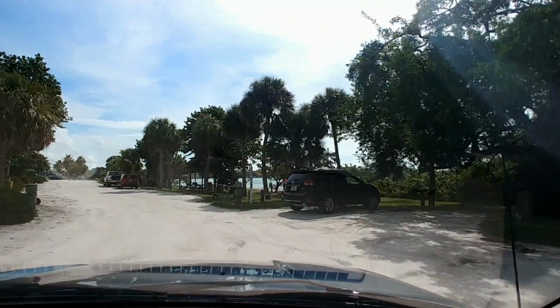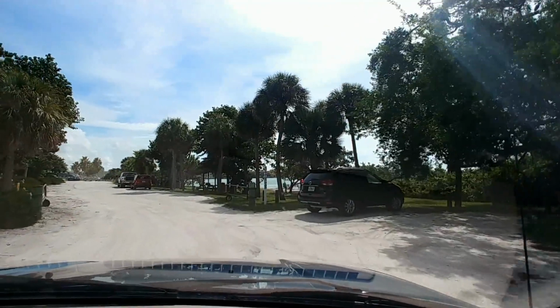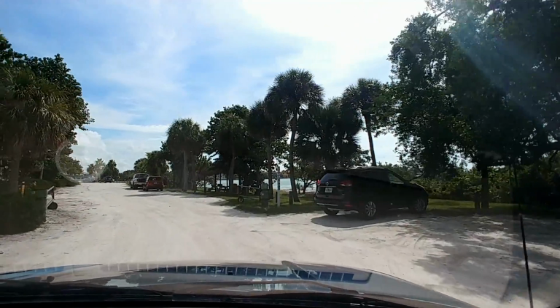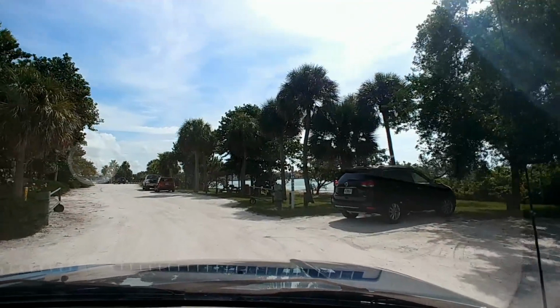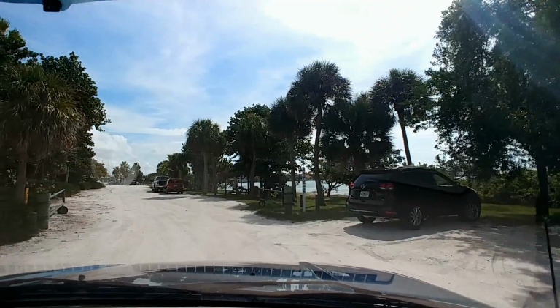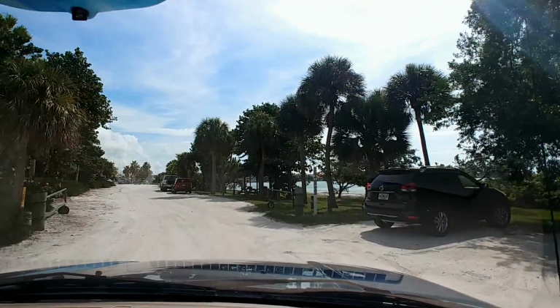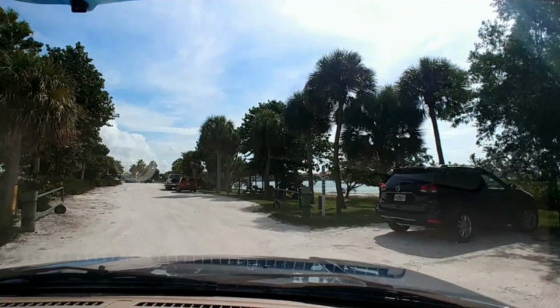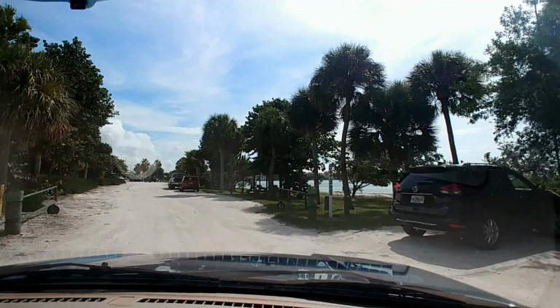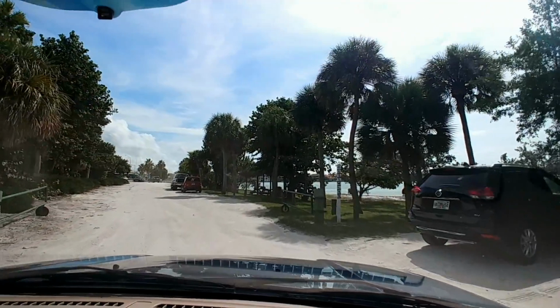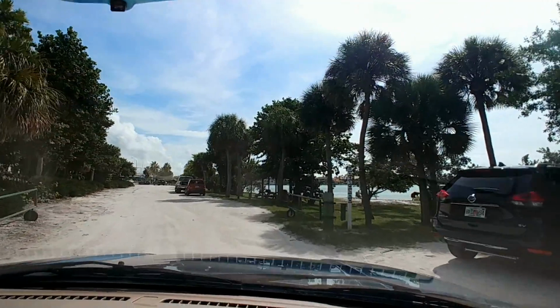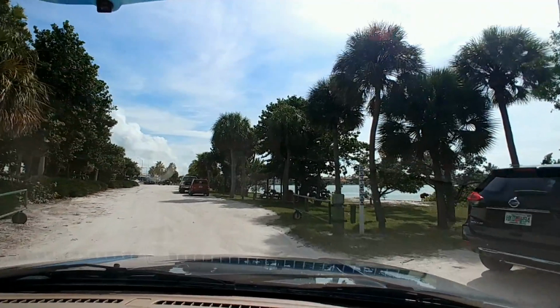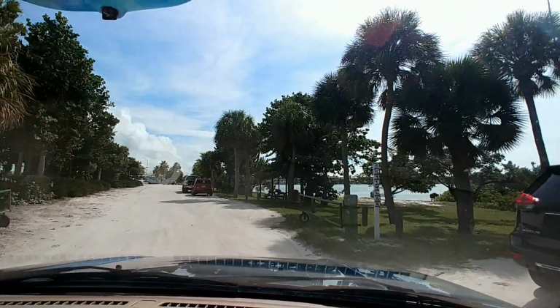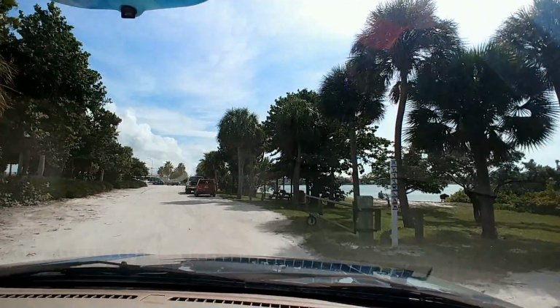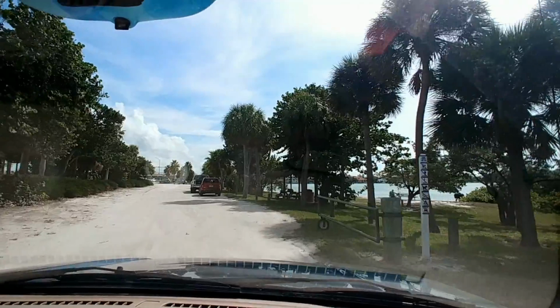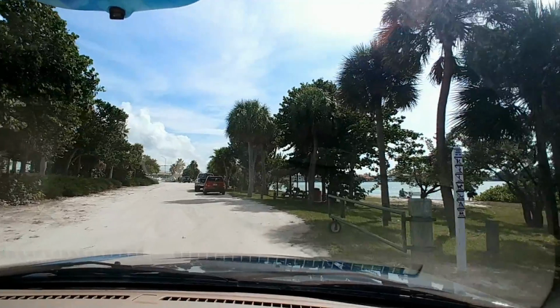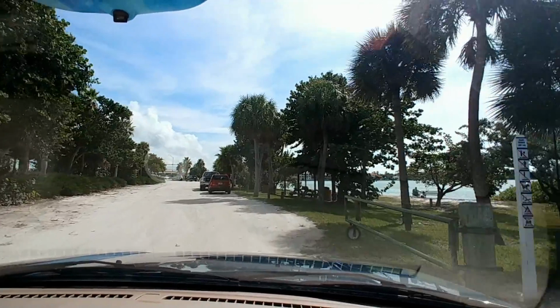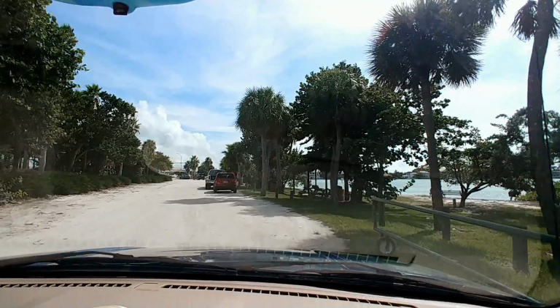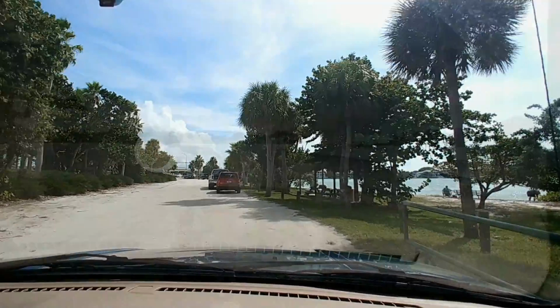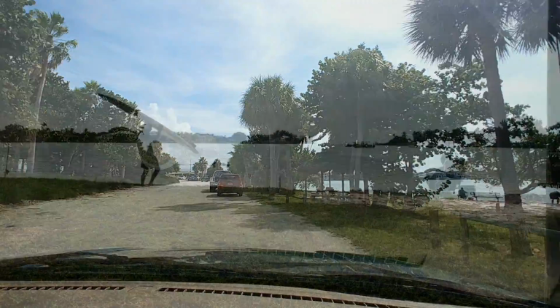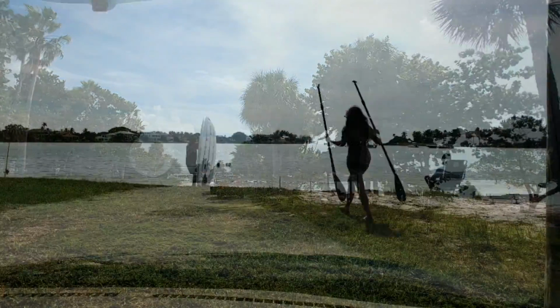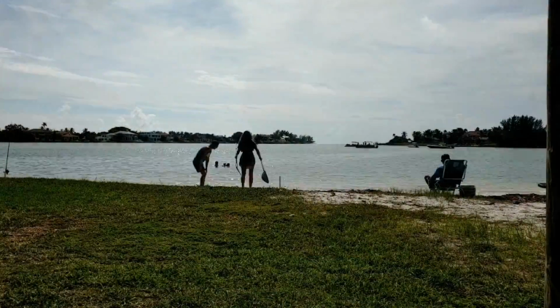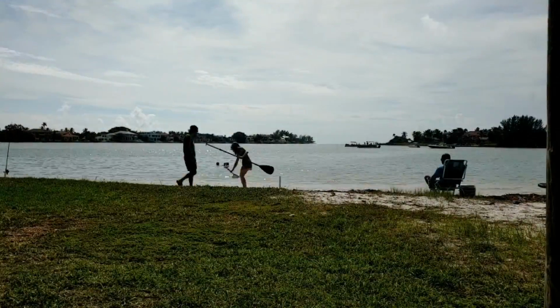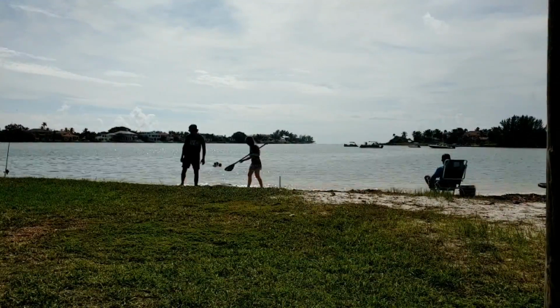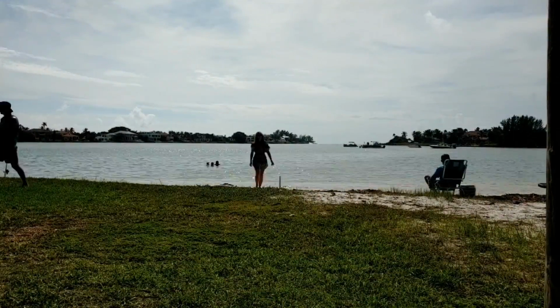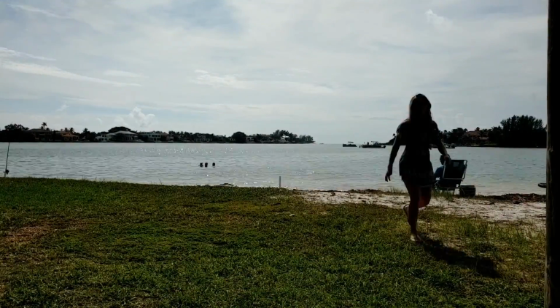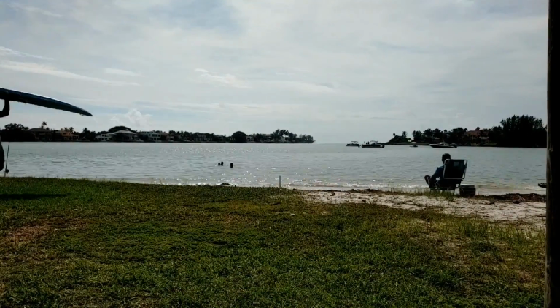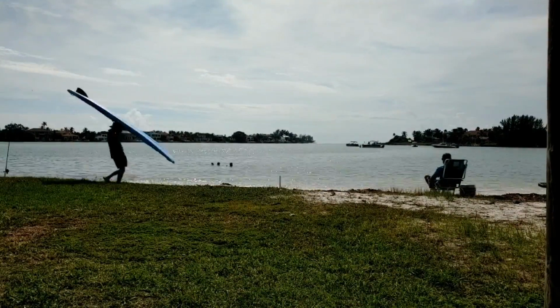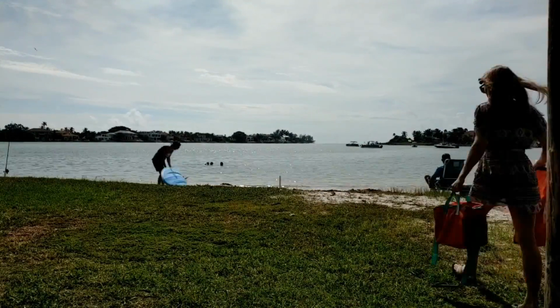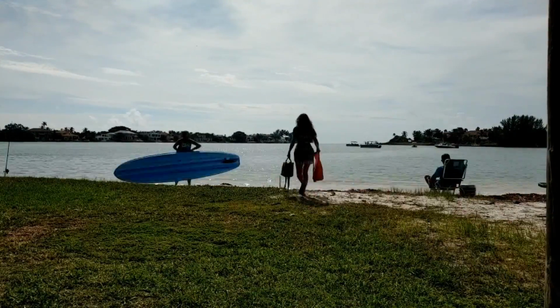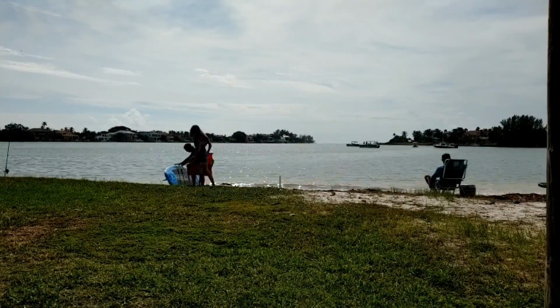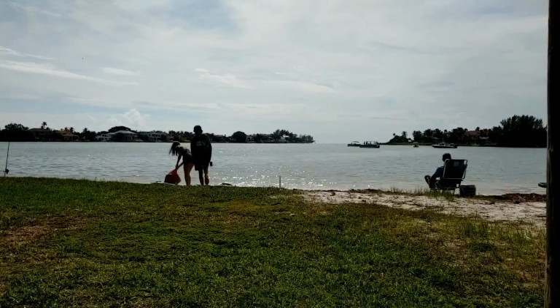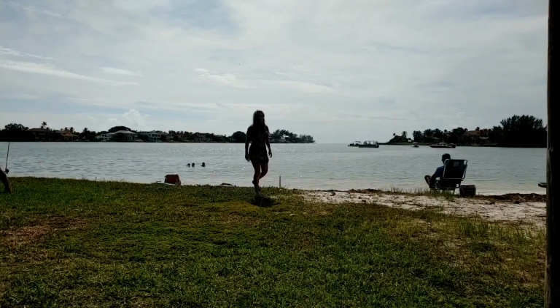We do have additional videos of paddling in the gulf, the bay, and natural springs. We will provide those links in the description below.